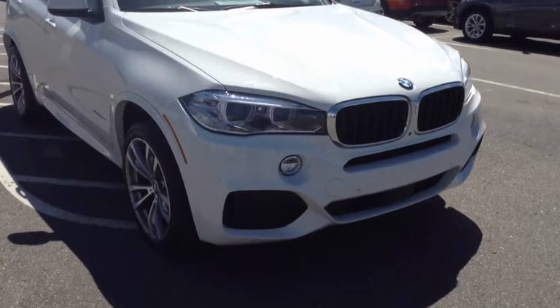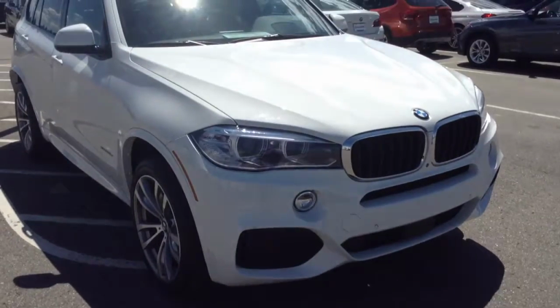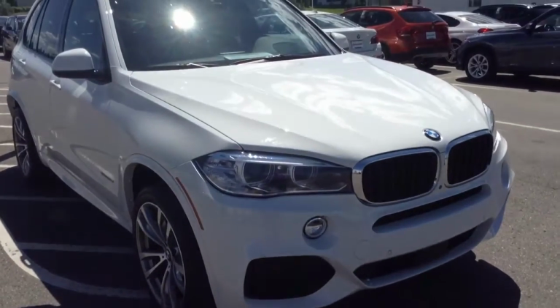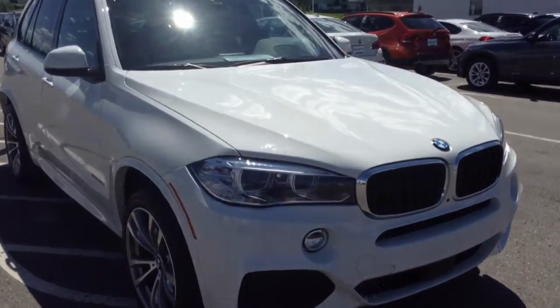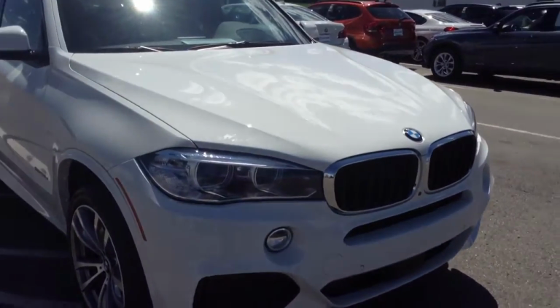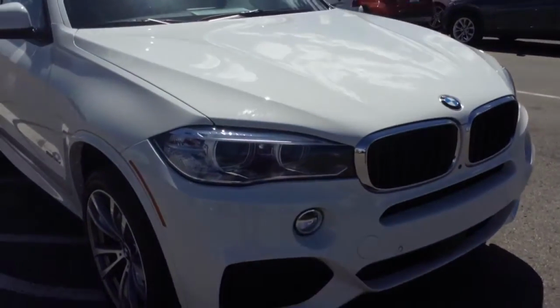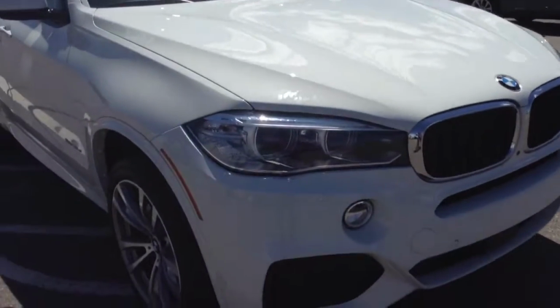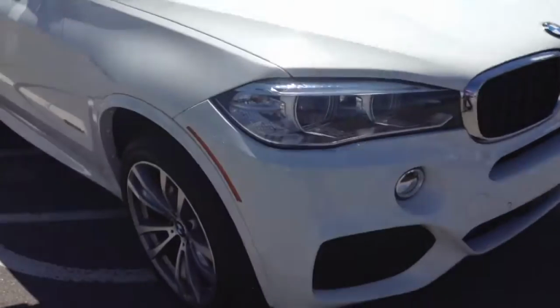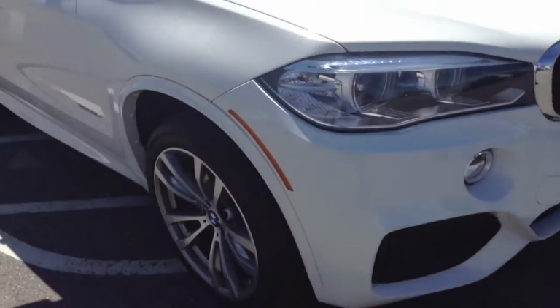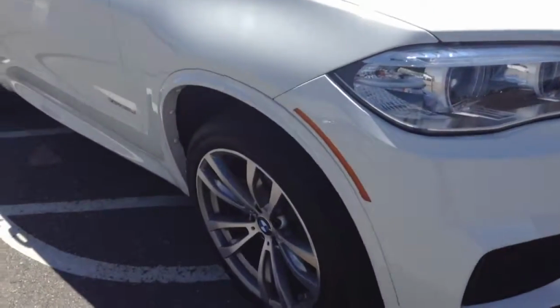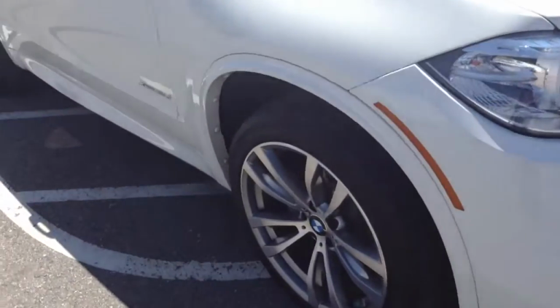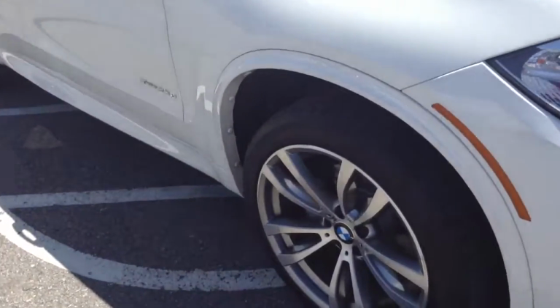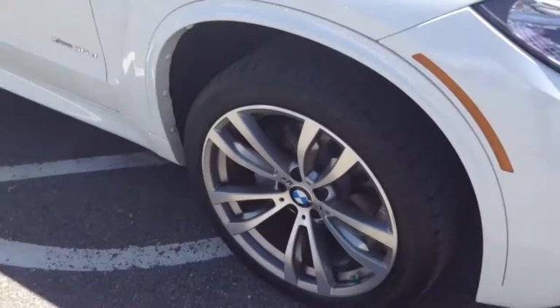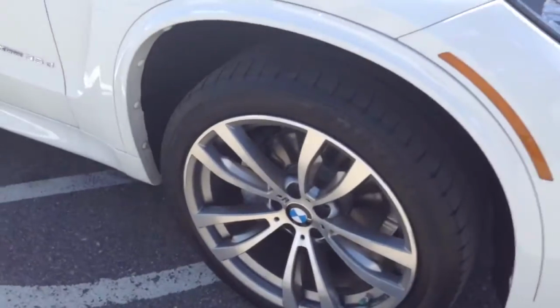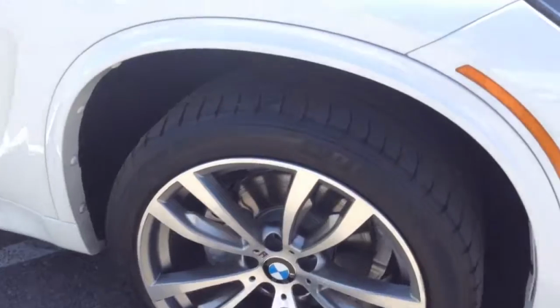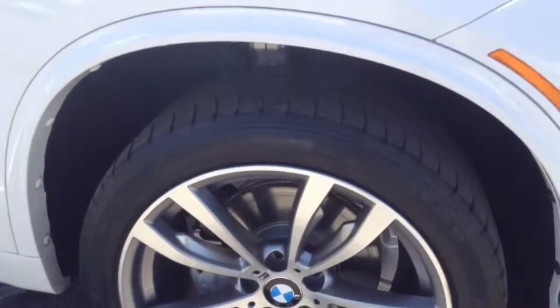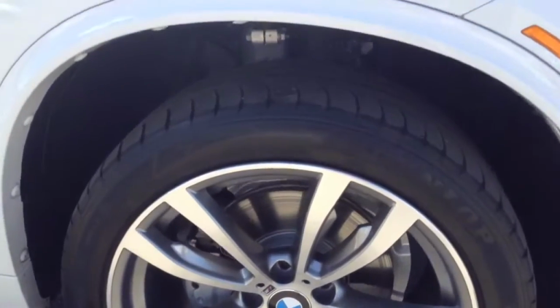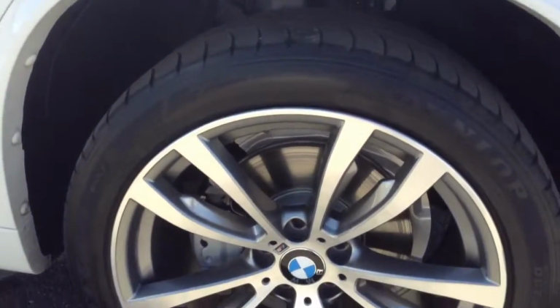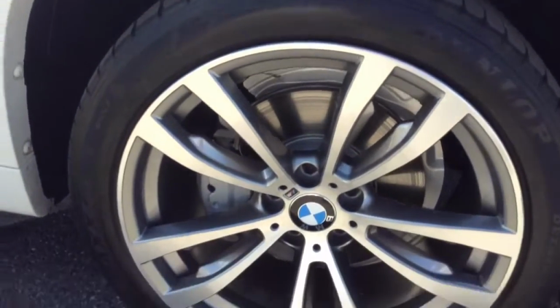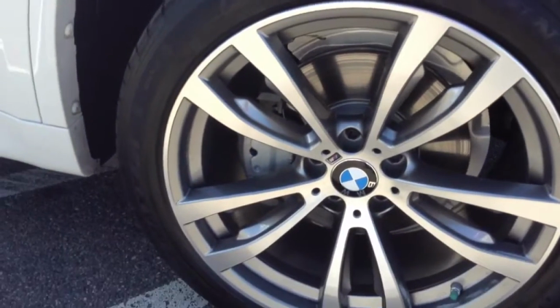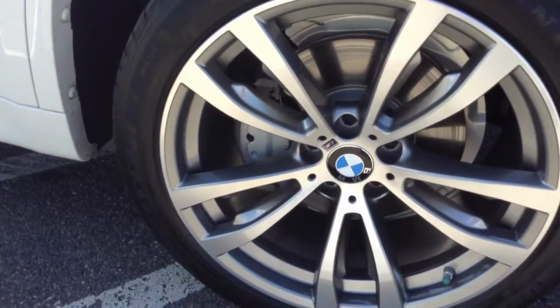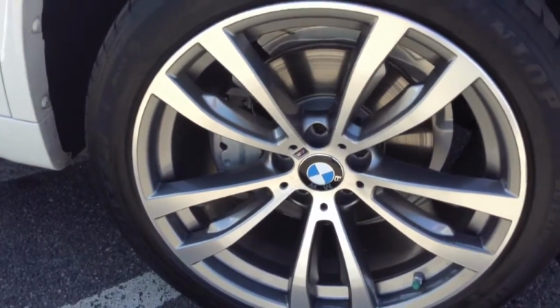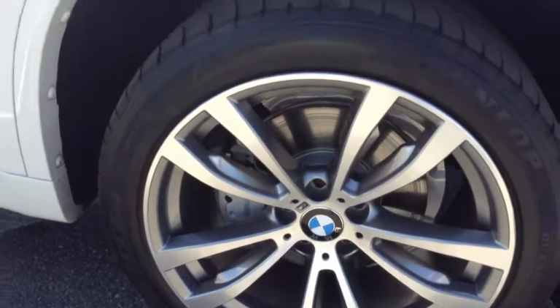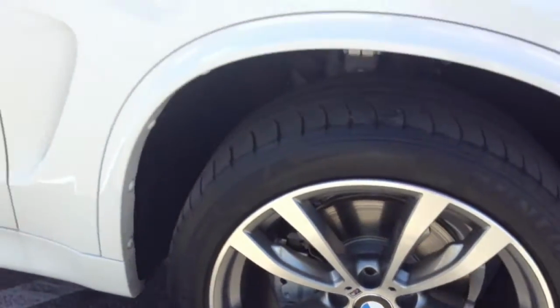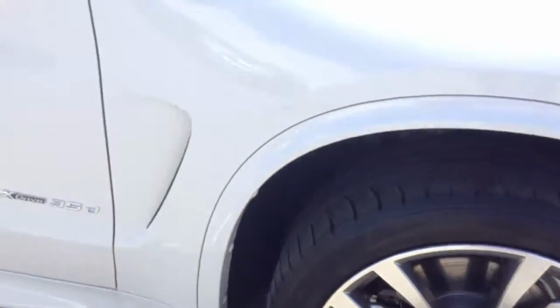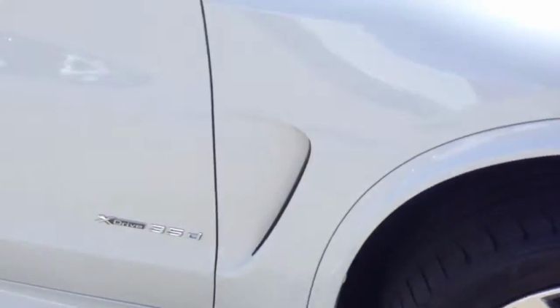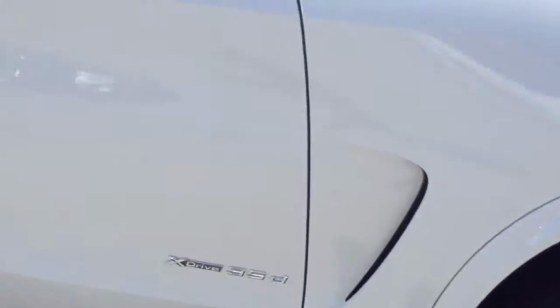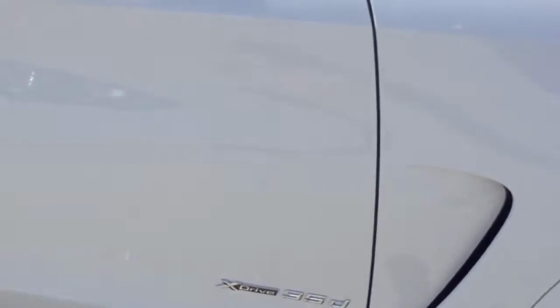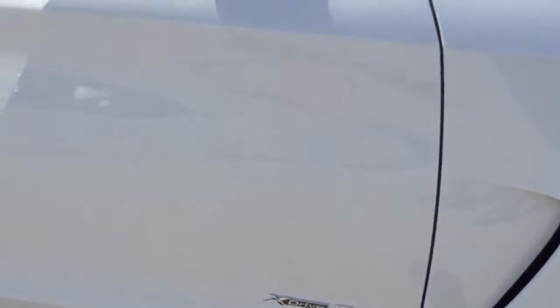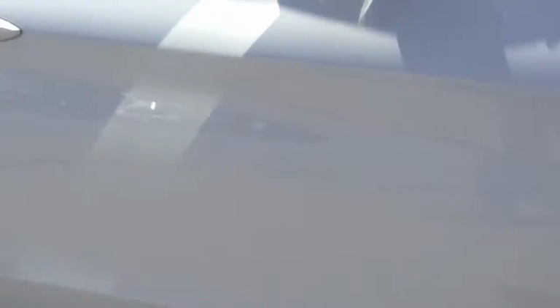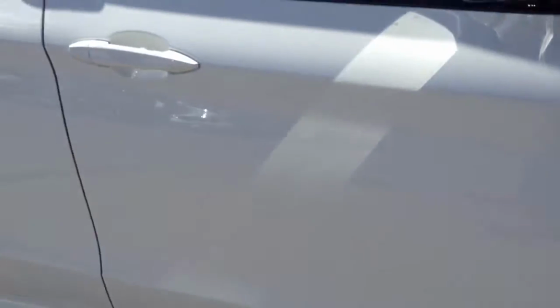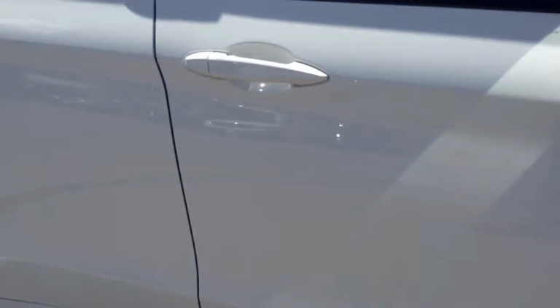Hey Al, Ajay here from Shant BMW. Wanted to make sure I got you this video of the X5 Diesel. Nice and quiet — I don't know if you can hear that. It is an M Sport Edition car.